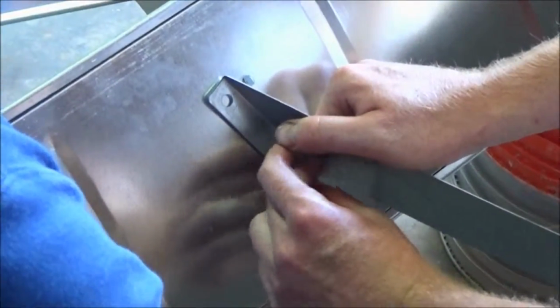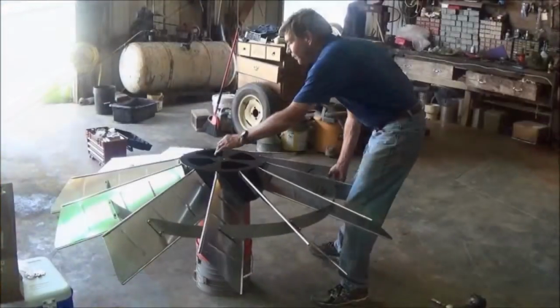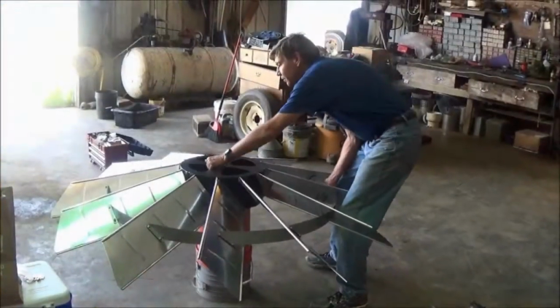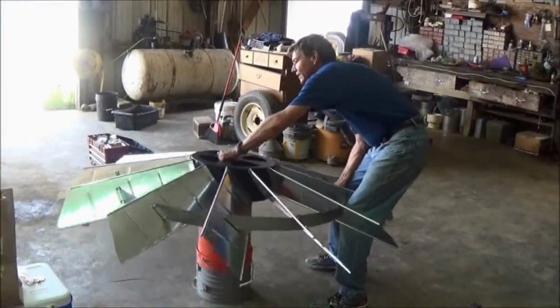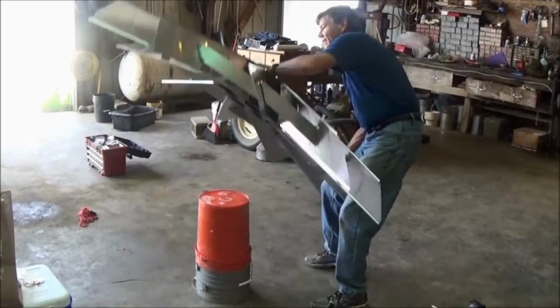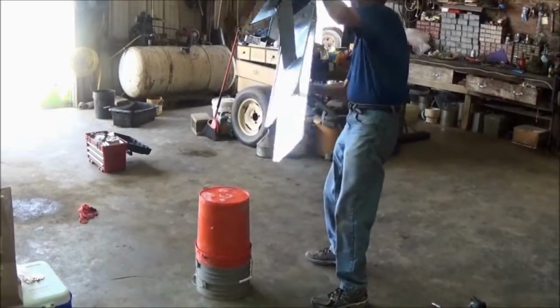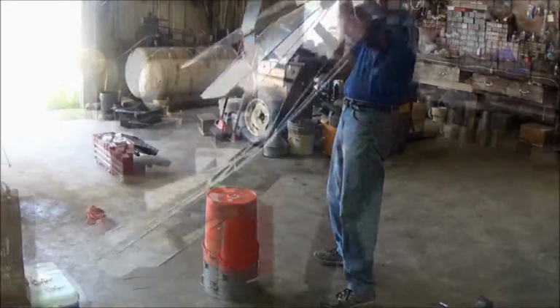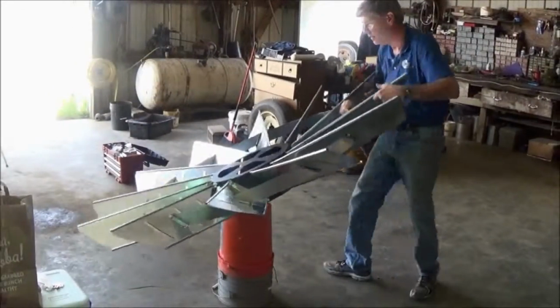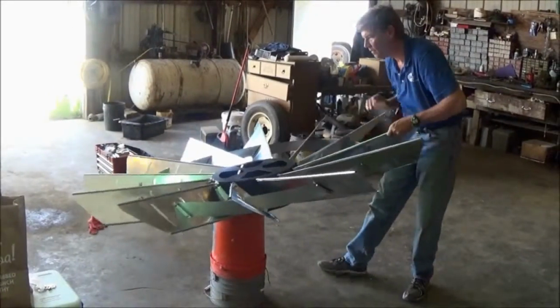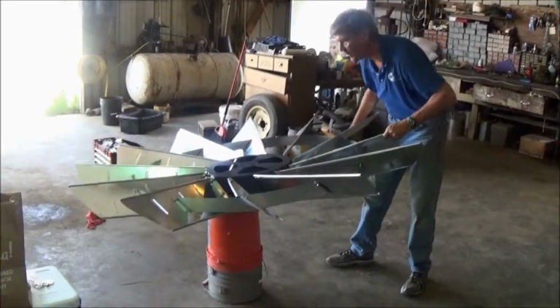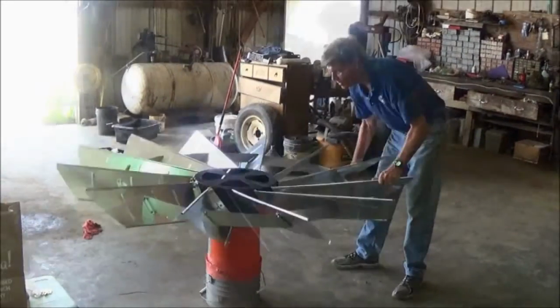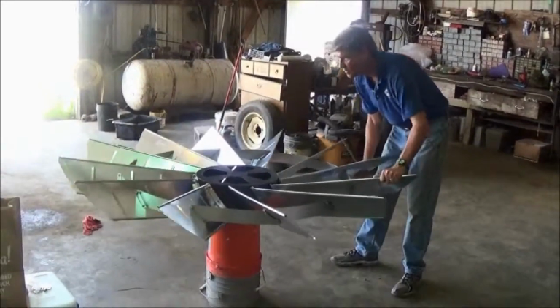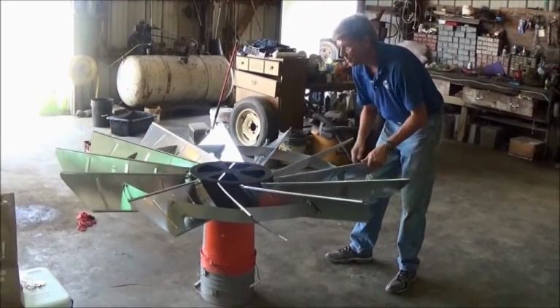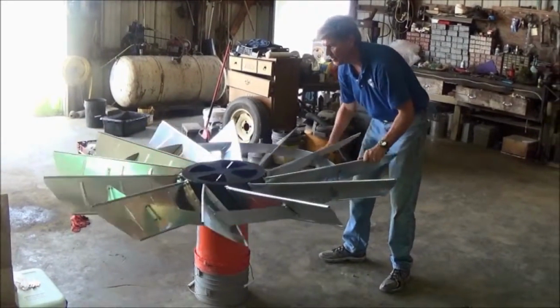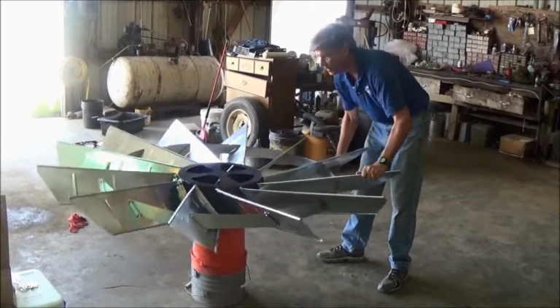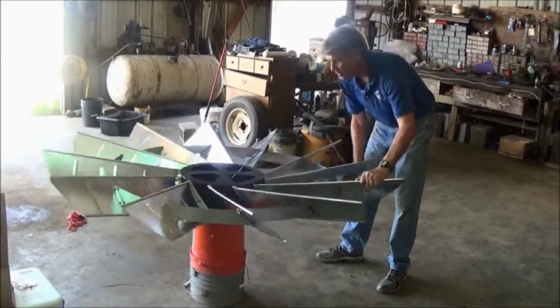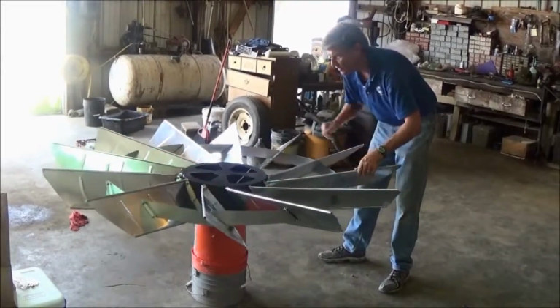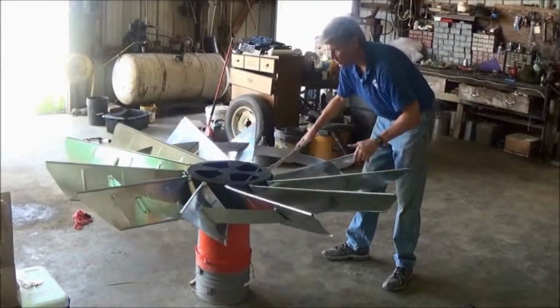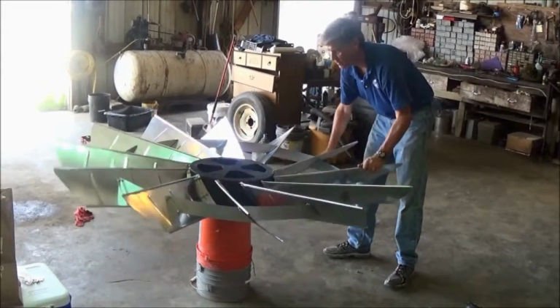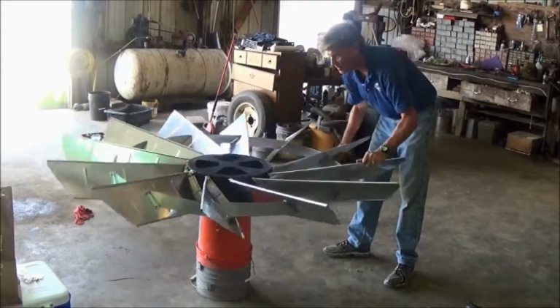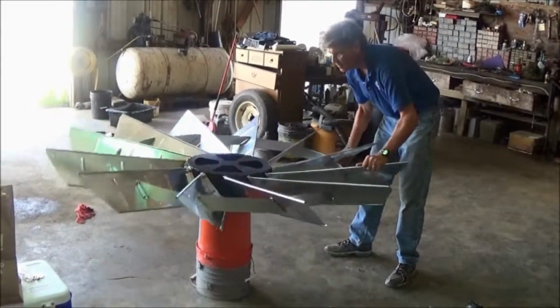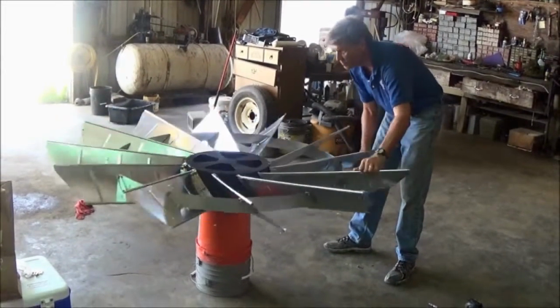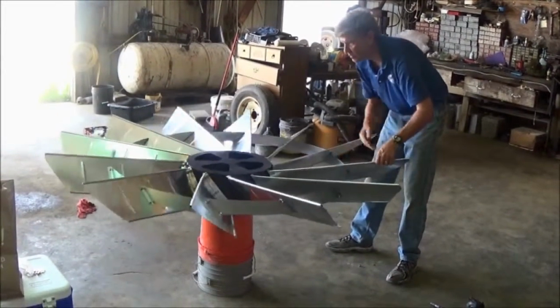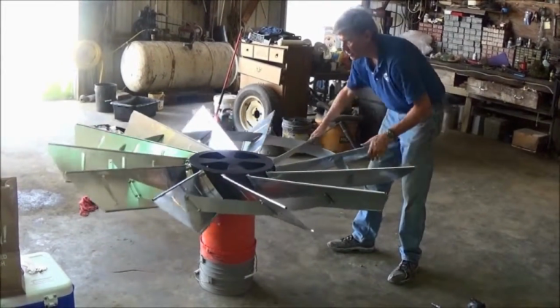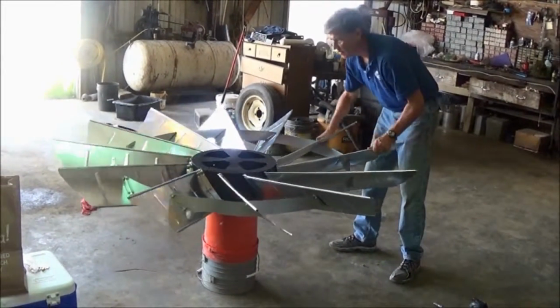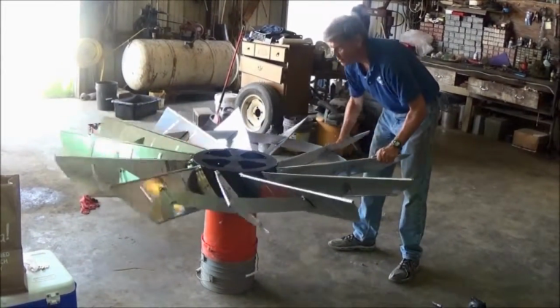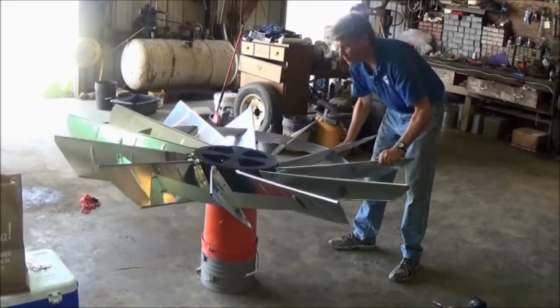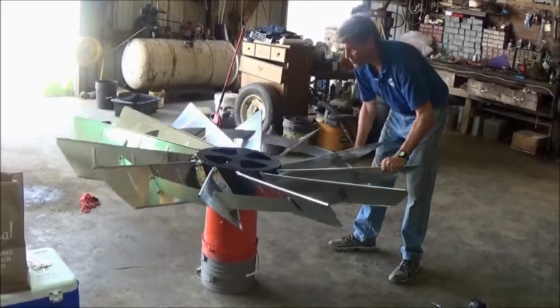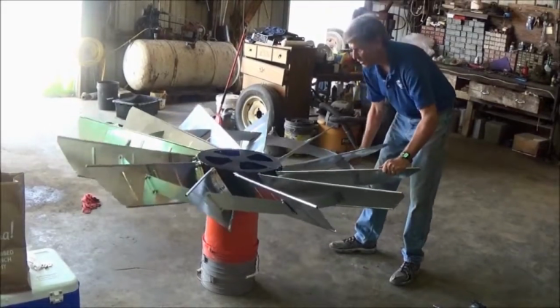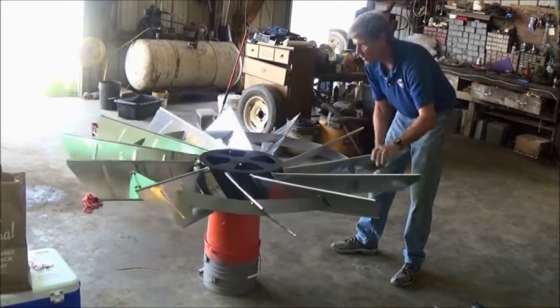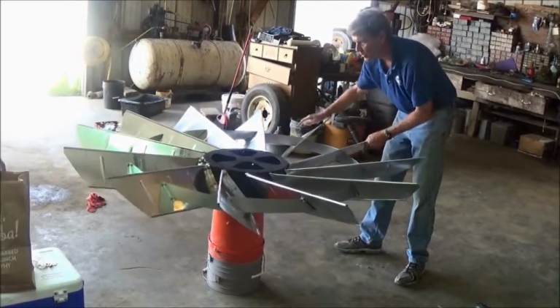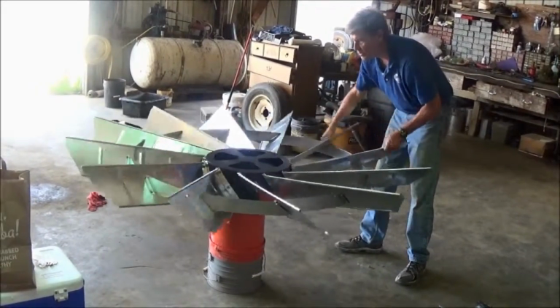After the head is assembled, we recommend flipping the head over and wiggling it back and forth so the blades settle into about a 10 to 15 degree angle facing upwards. This also makes it easier to get a wrench on the bolts for tightening.